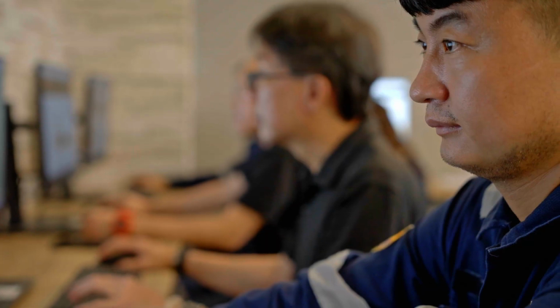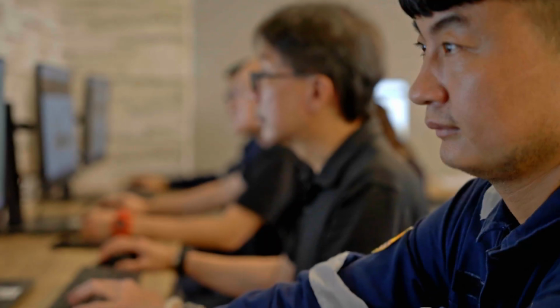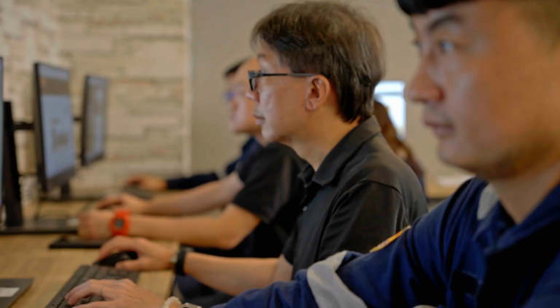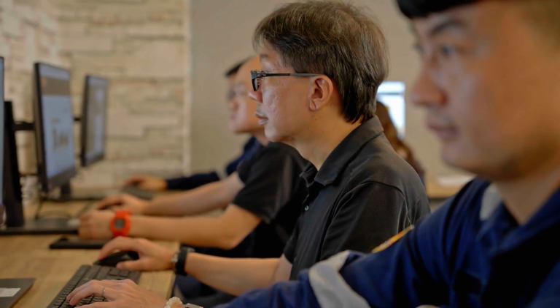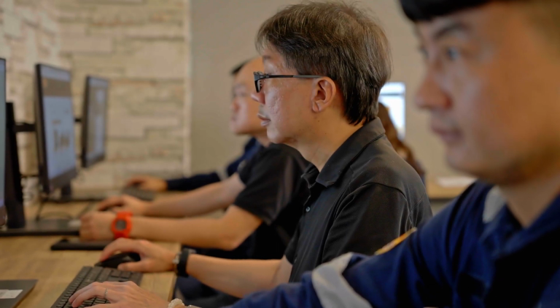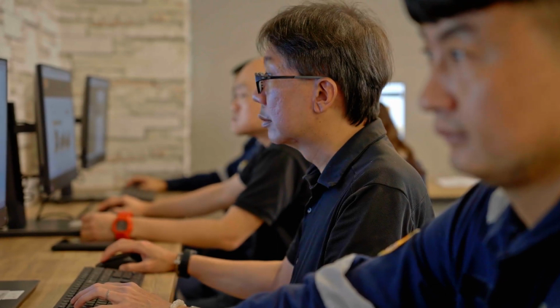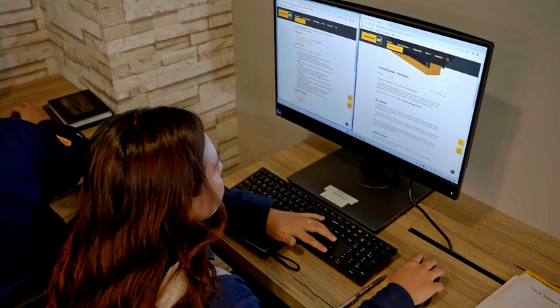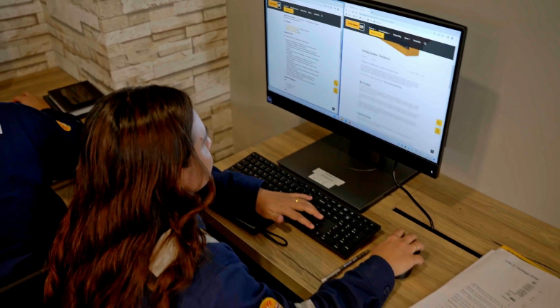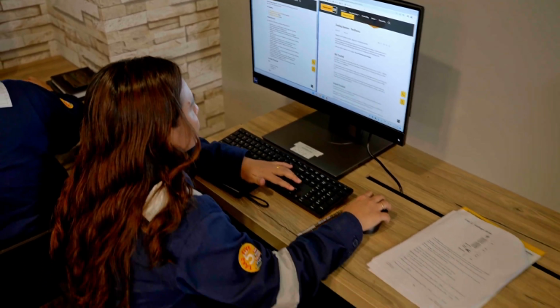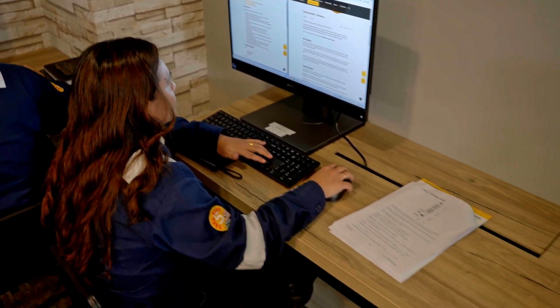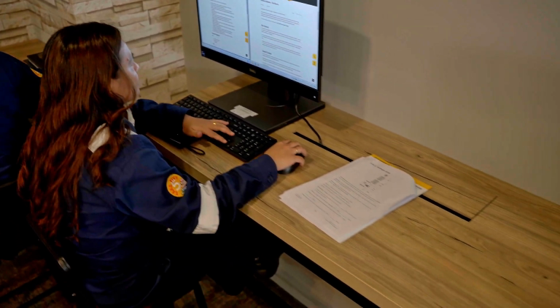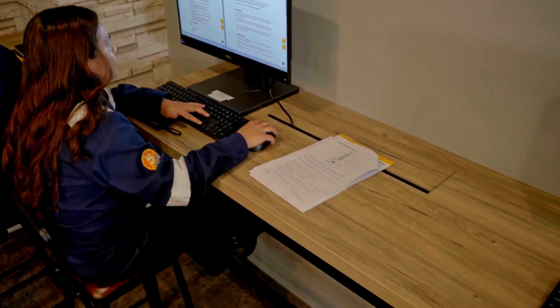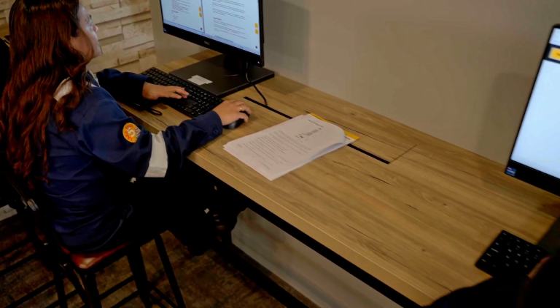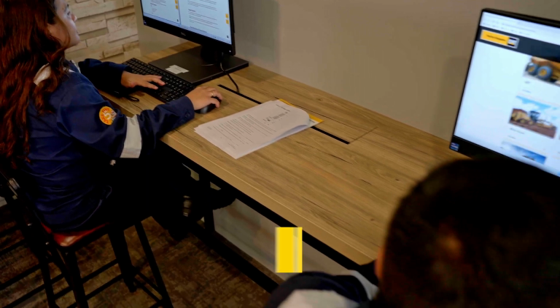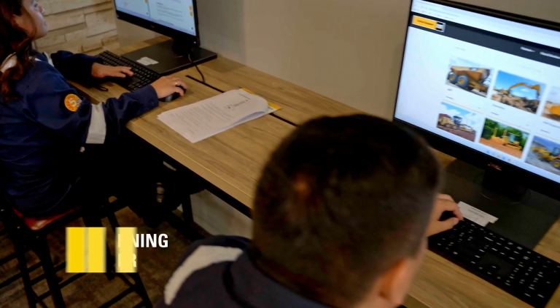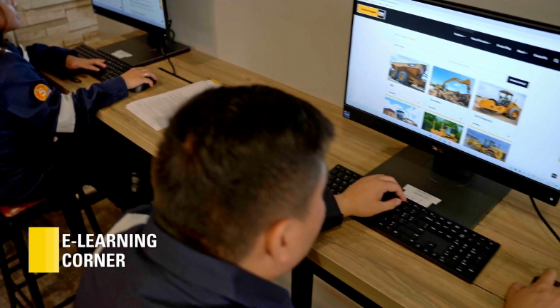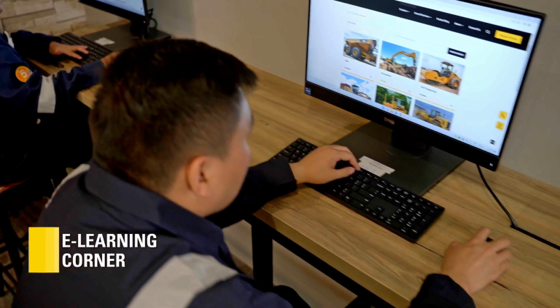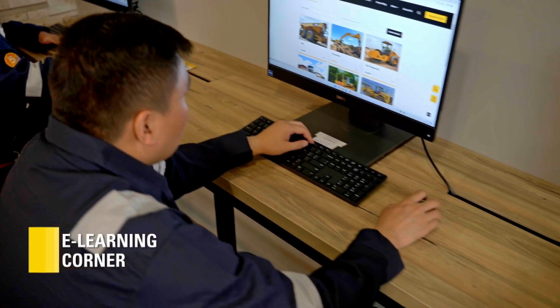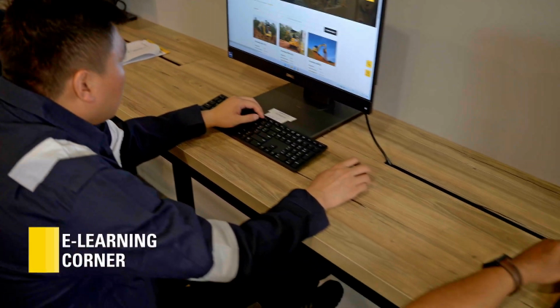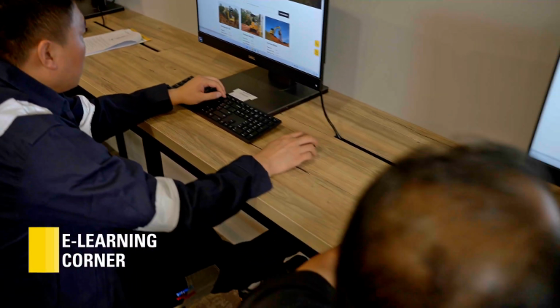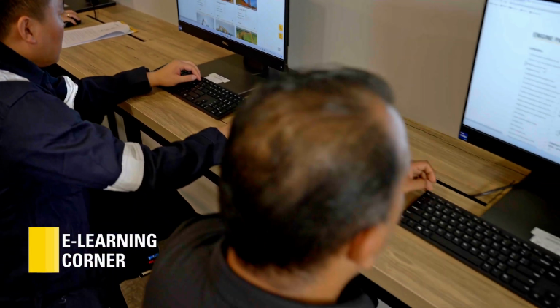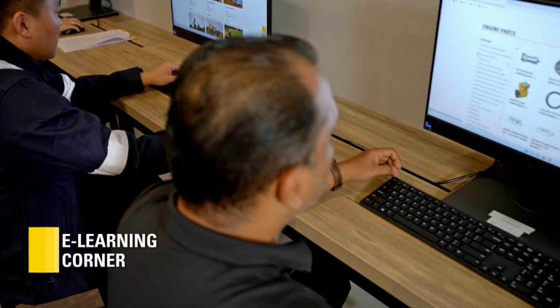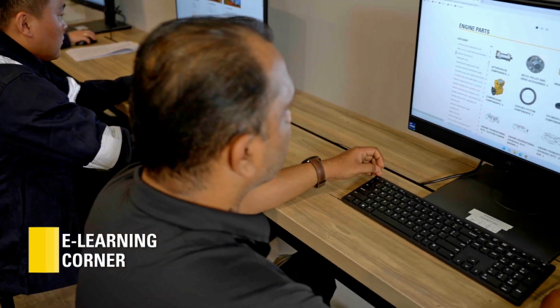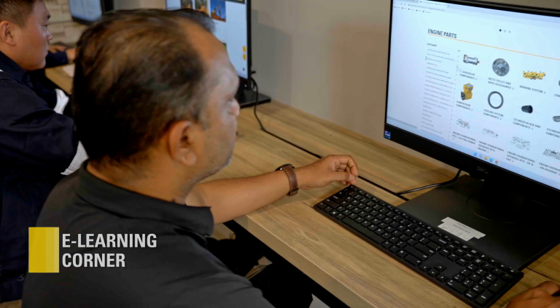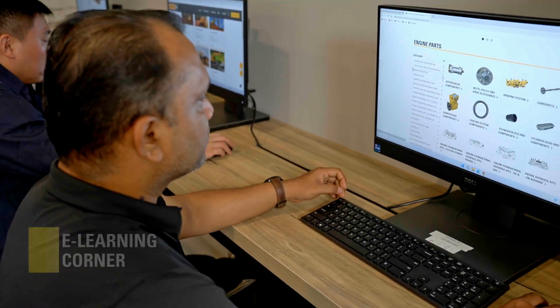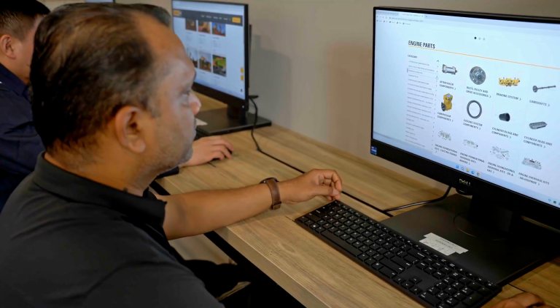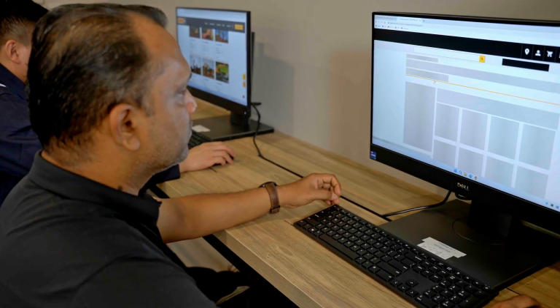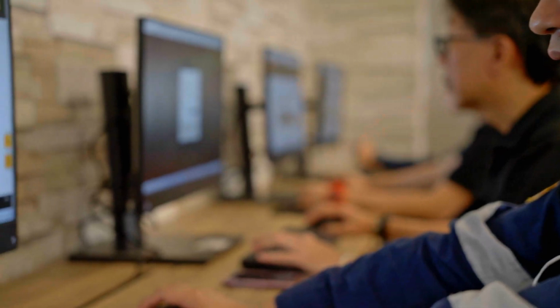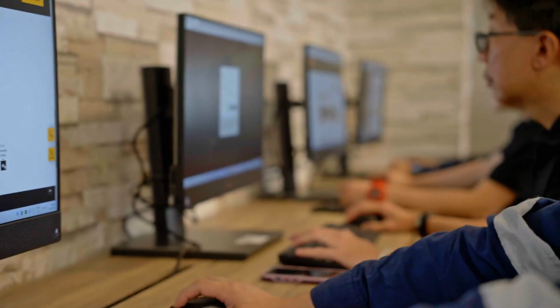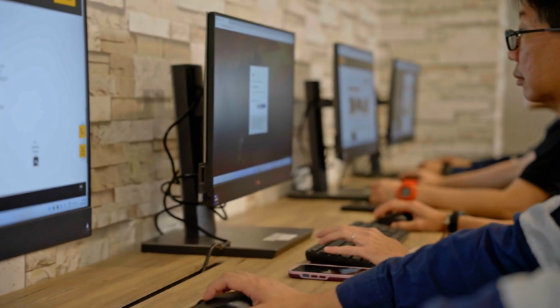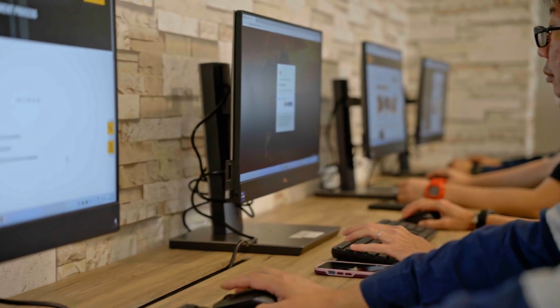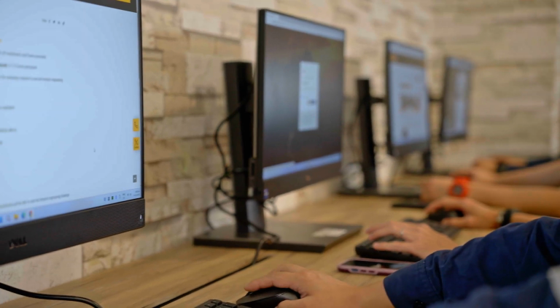Resources for individual self-paced learning are also available at the Learning Centre. Our e-learning corner has seven workstations and is designed to provide a comfortable environment for technicians to do online self-learning.